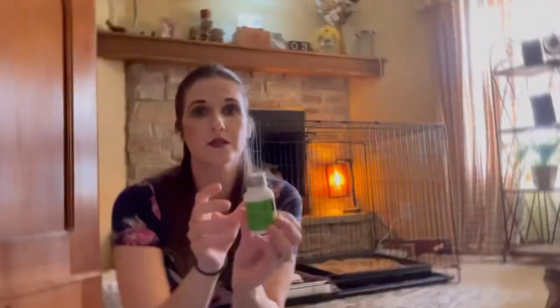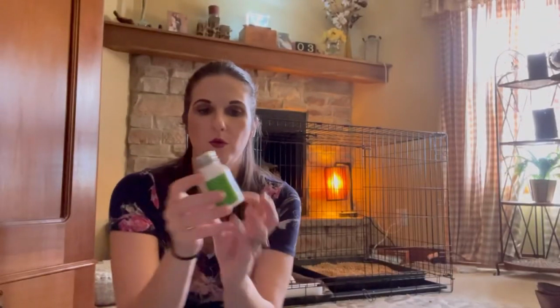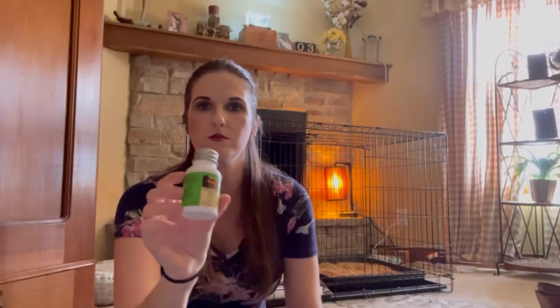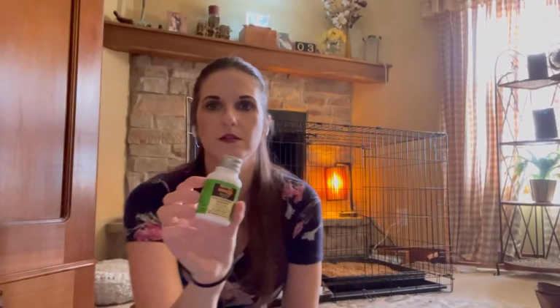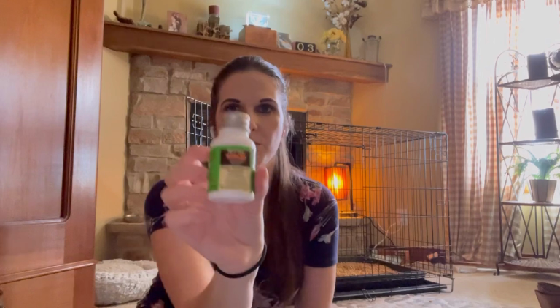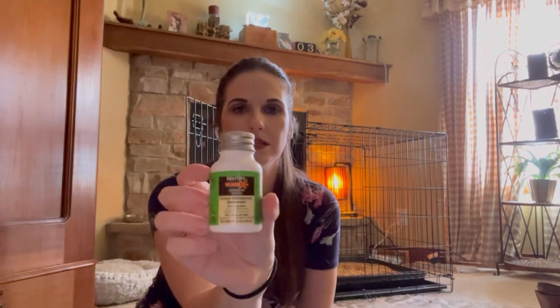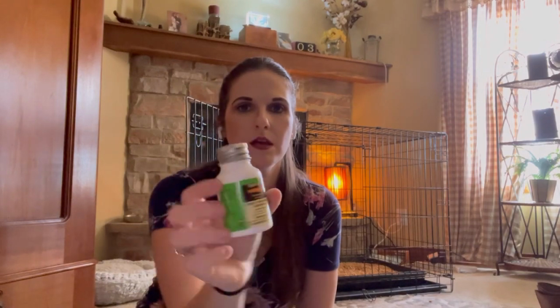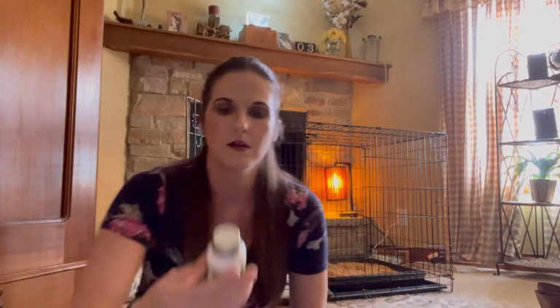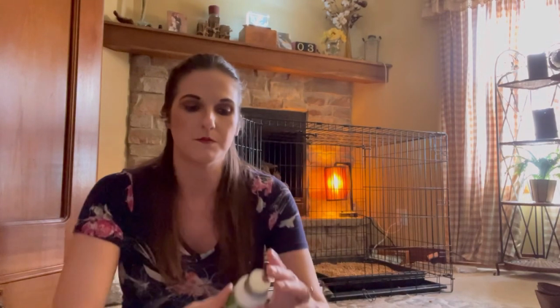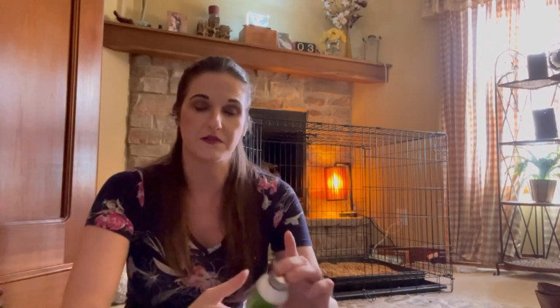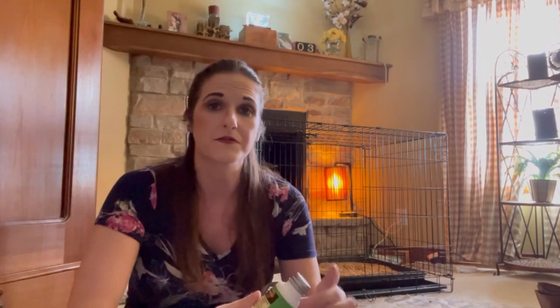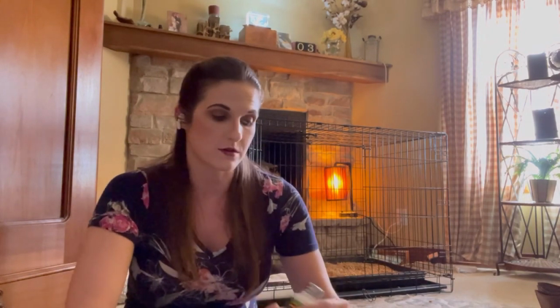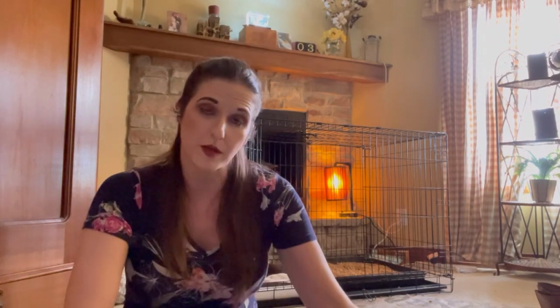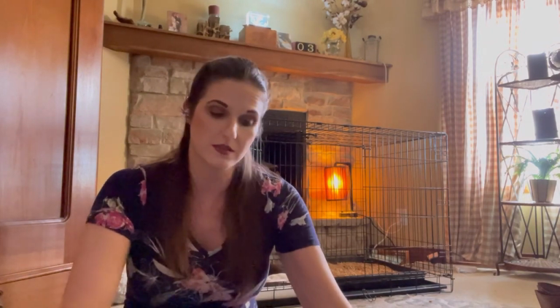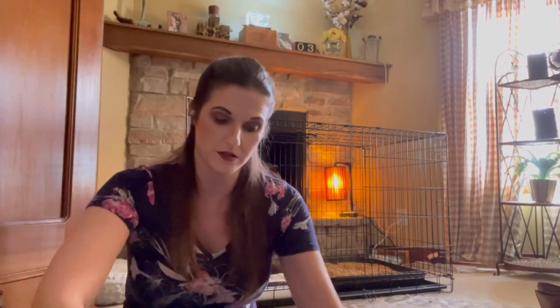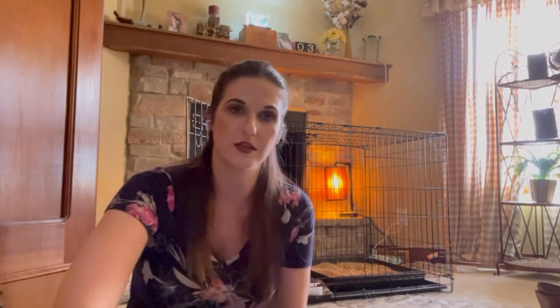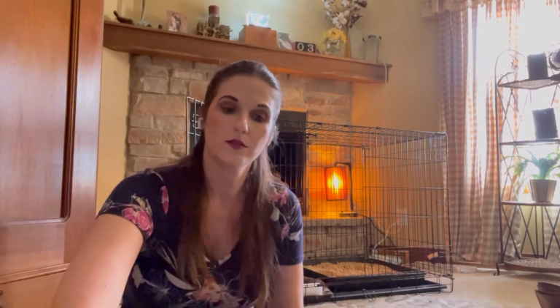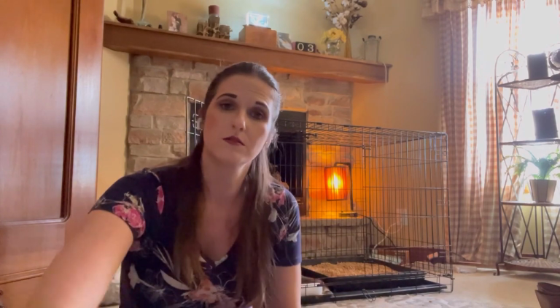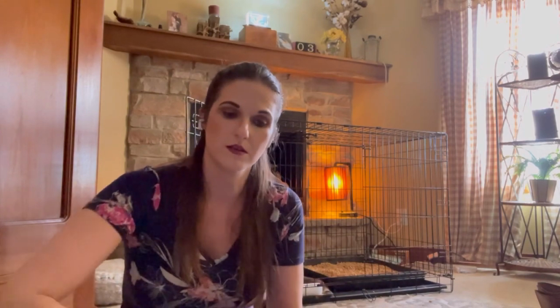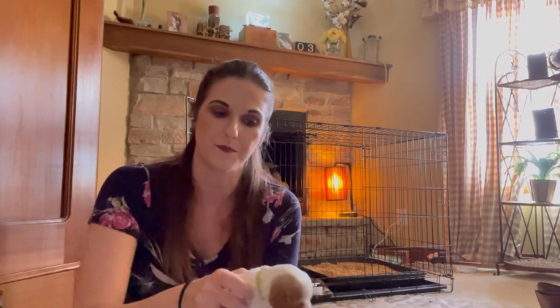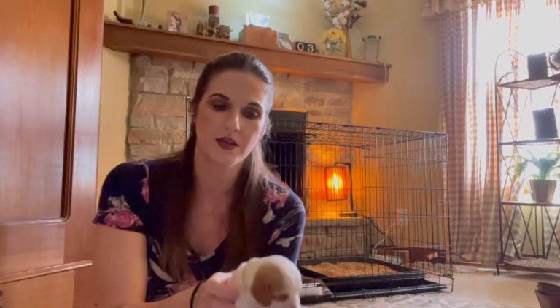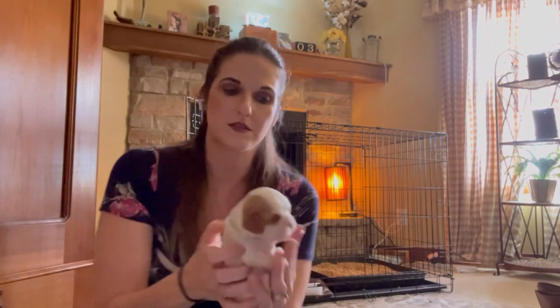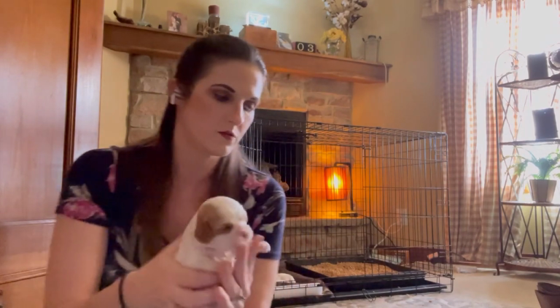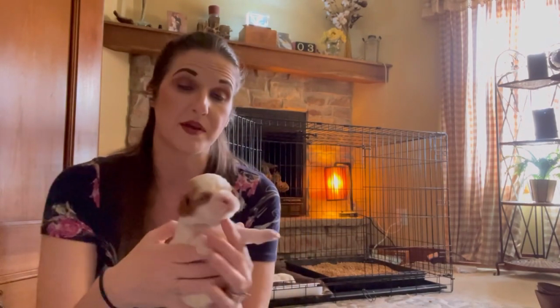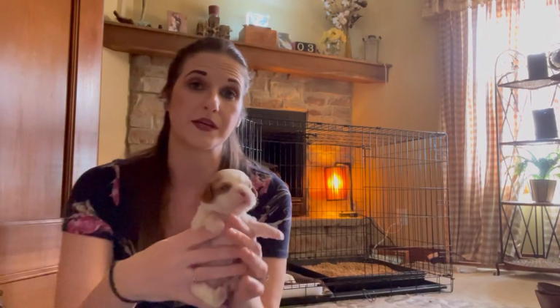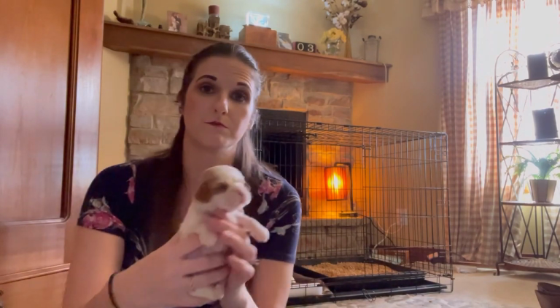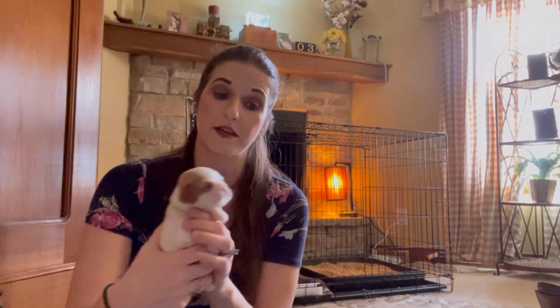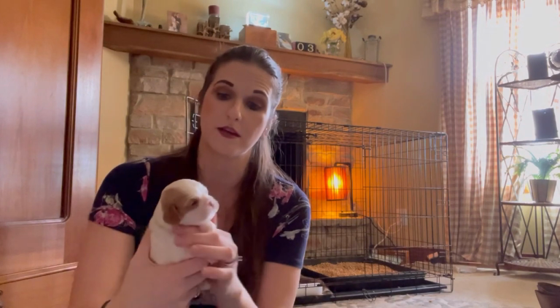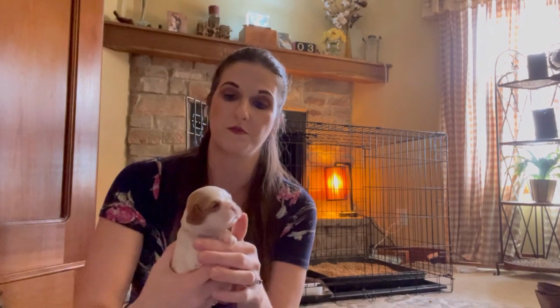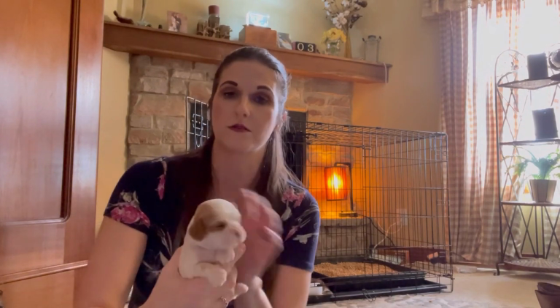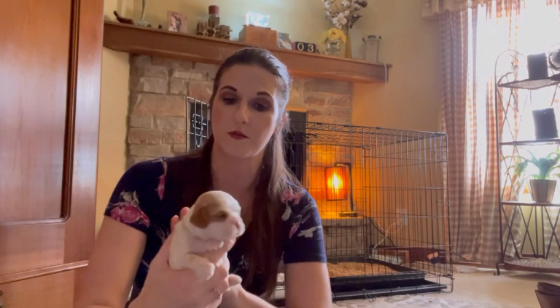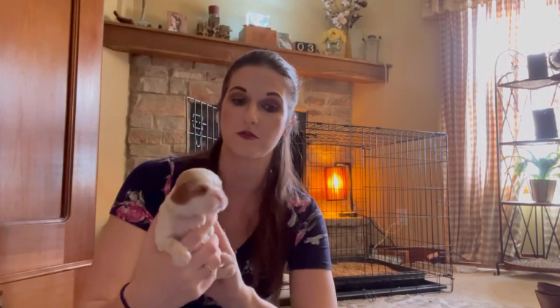This is the dewormer that we use. It's called Pyrantel. It's very safe for young puppies — you can start giving it at two weeks old. It's recommended by most vets as being the first dewormer that you use.